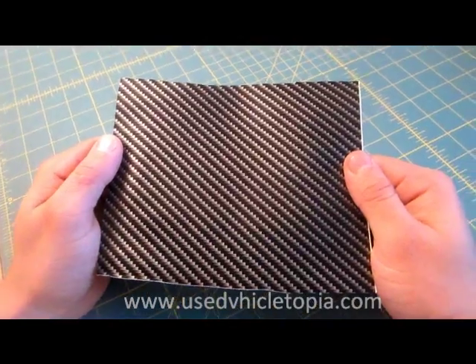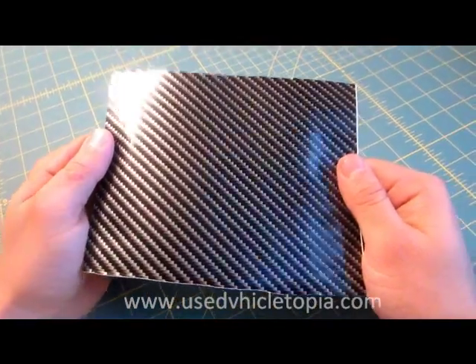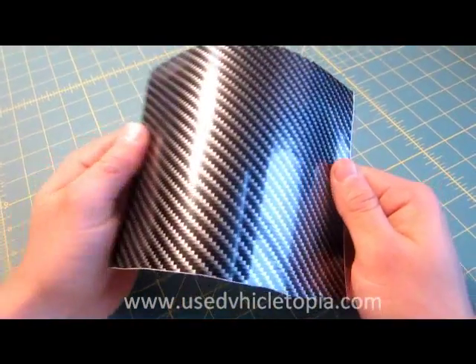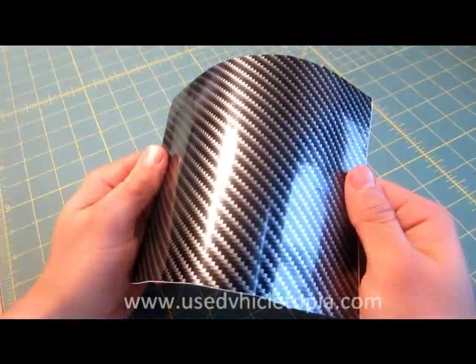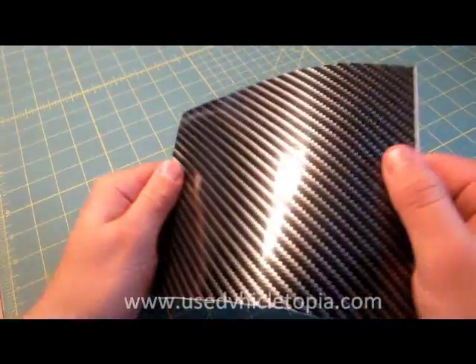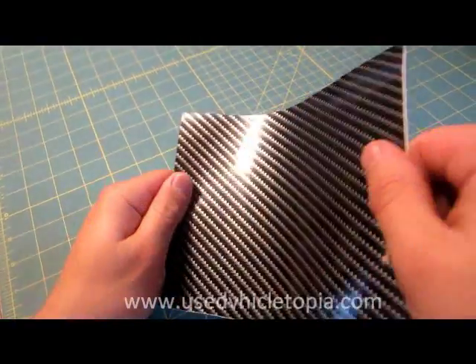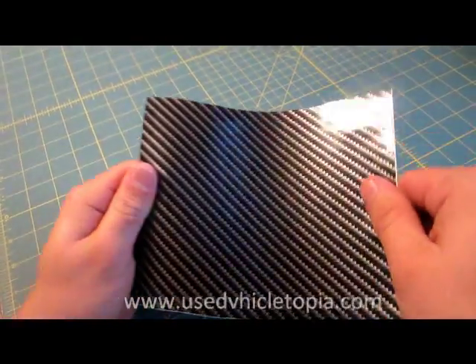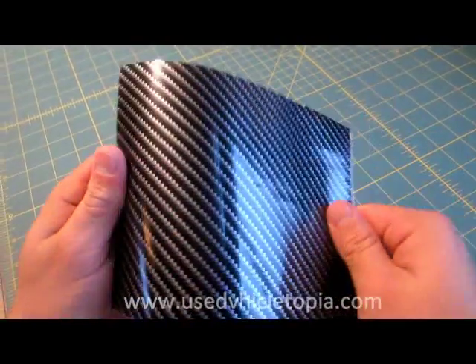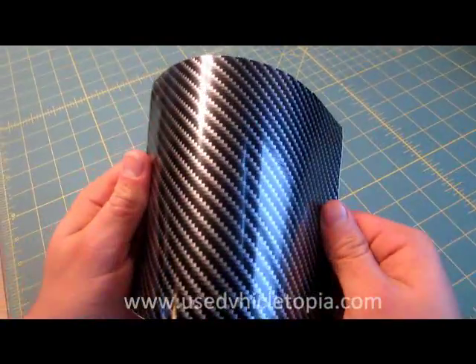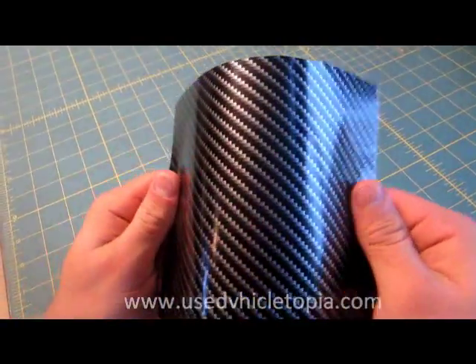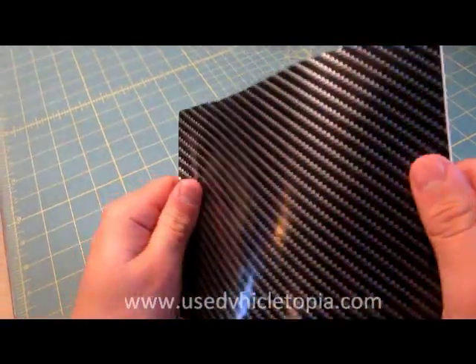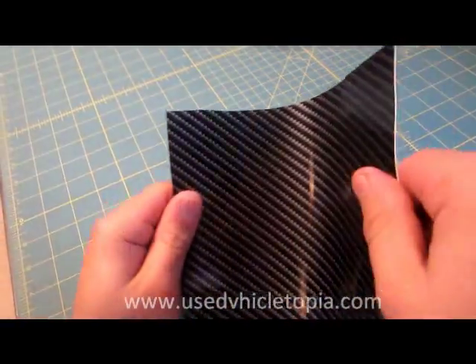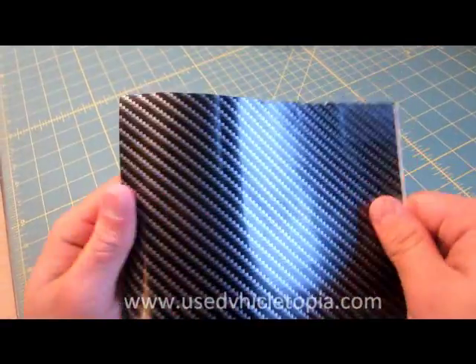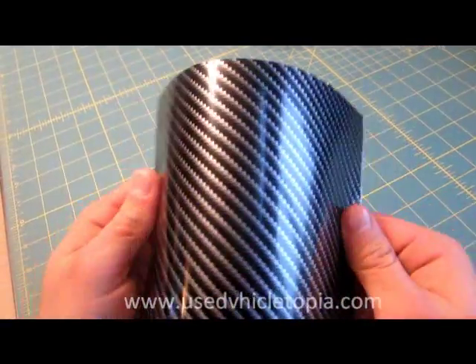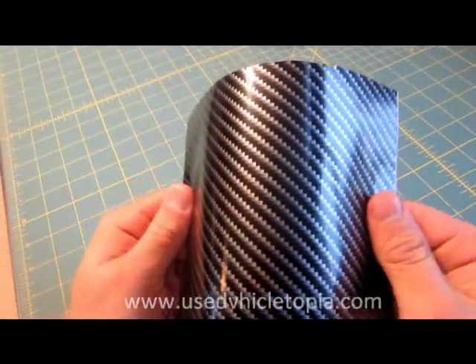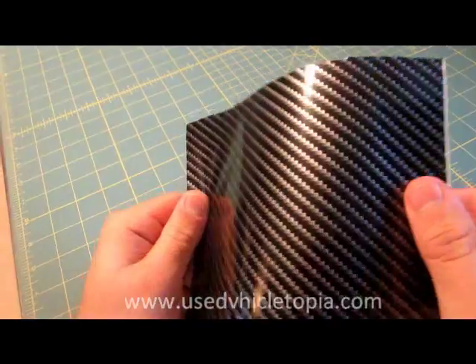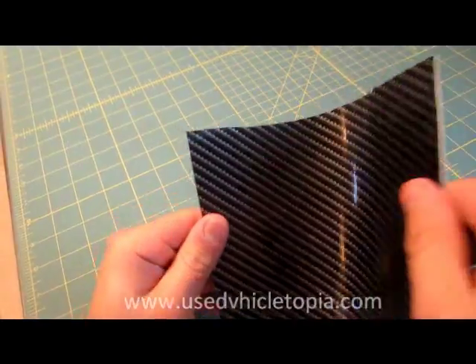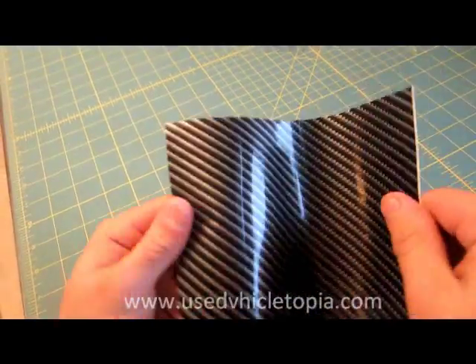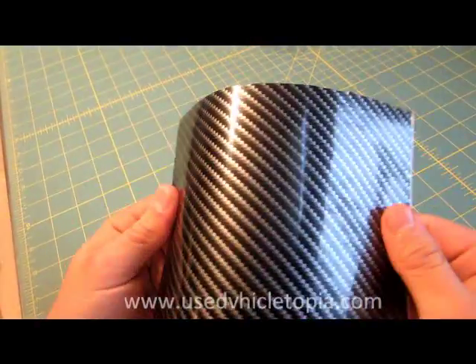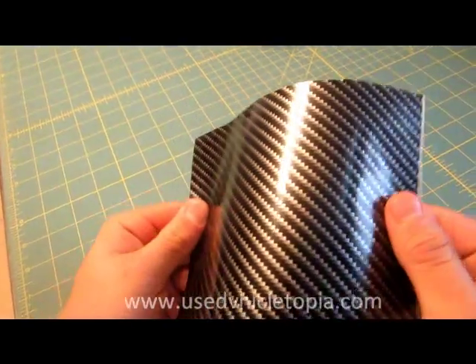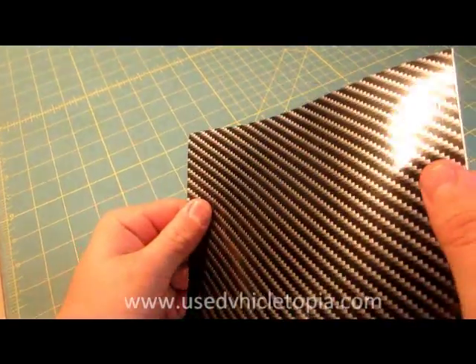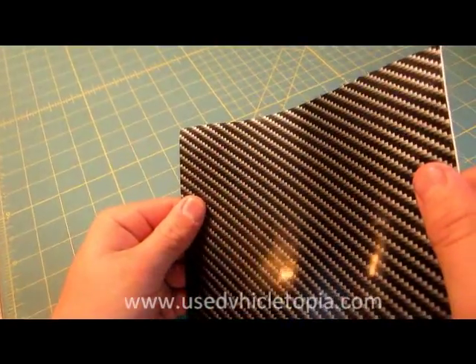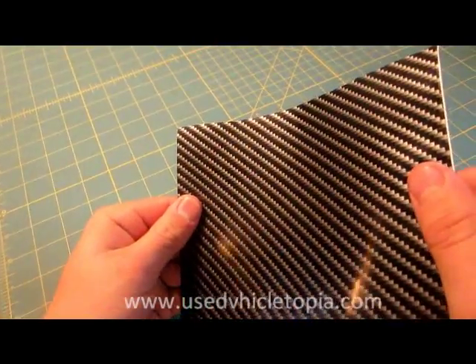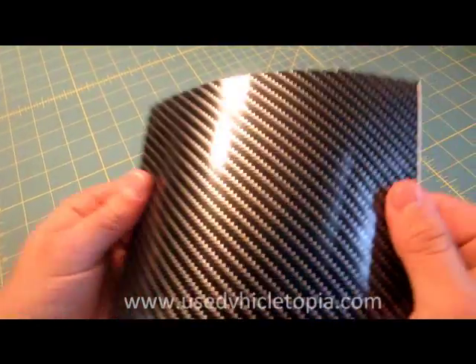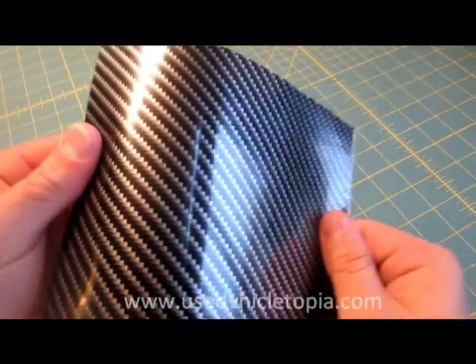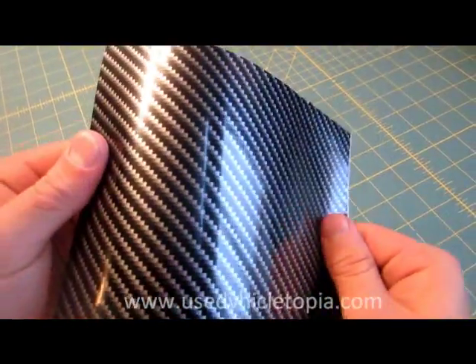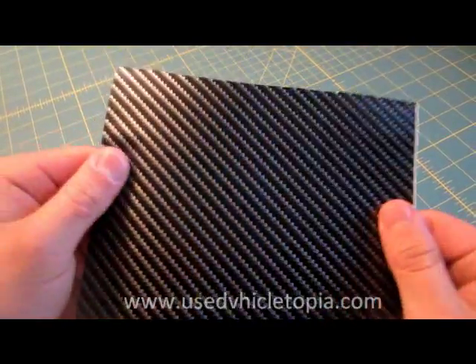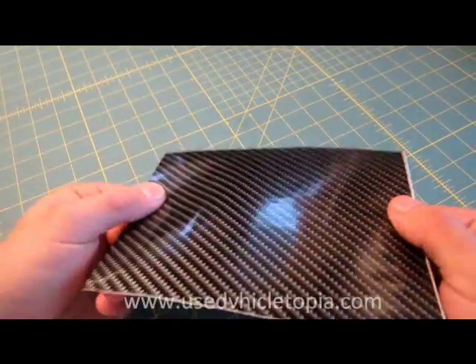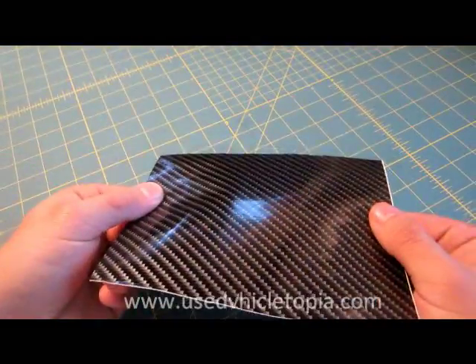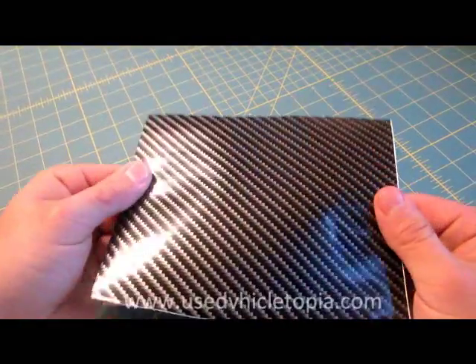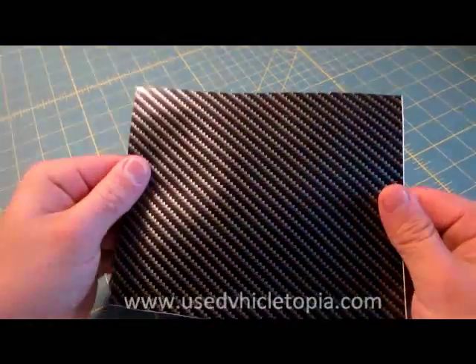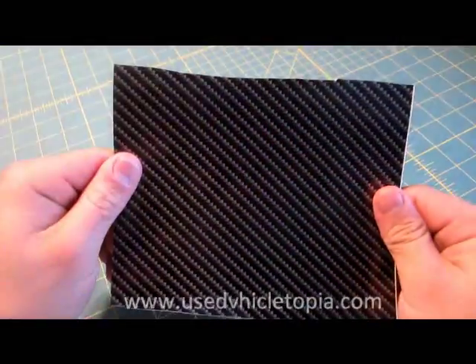This is a carbon fiber vinyl look. It has high gloss and comes in sheets from 5 feet to 100 feet max.